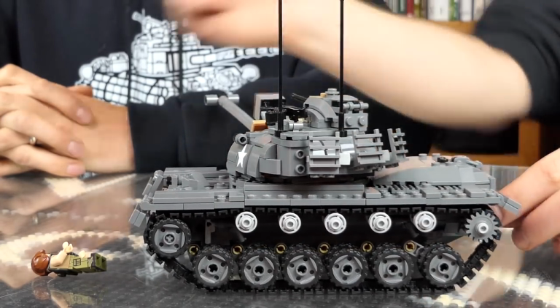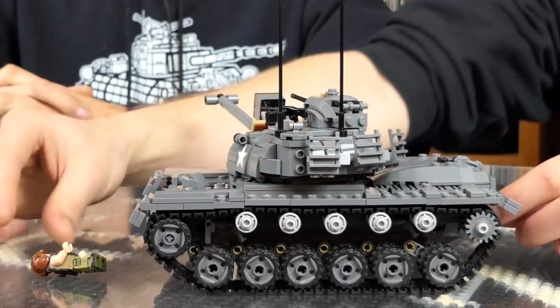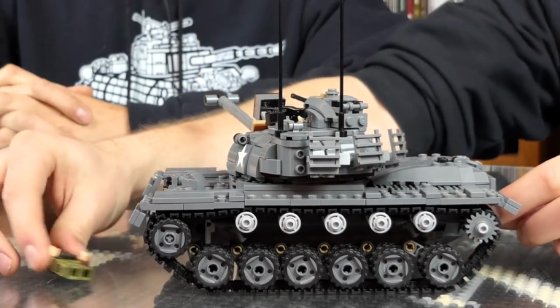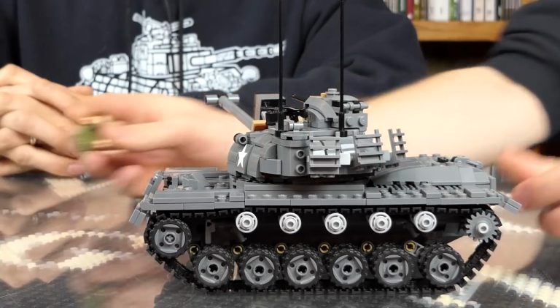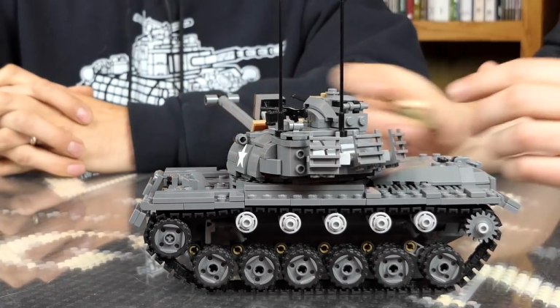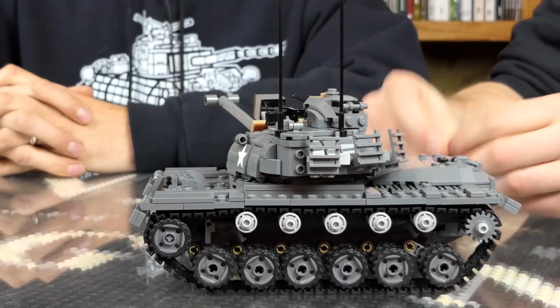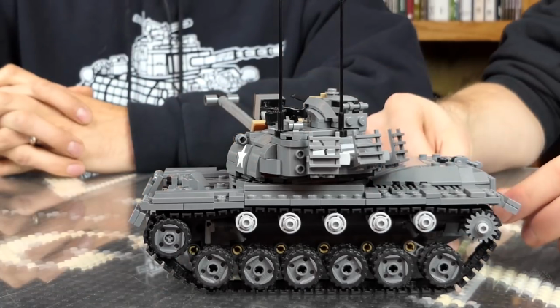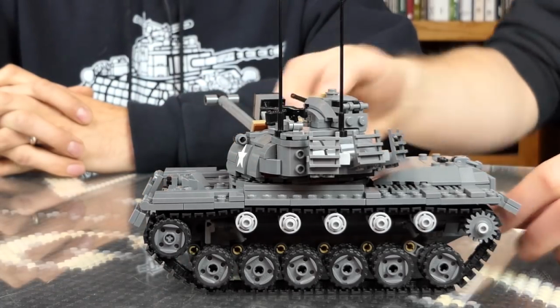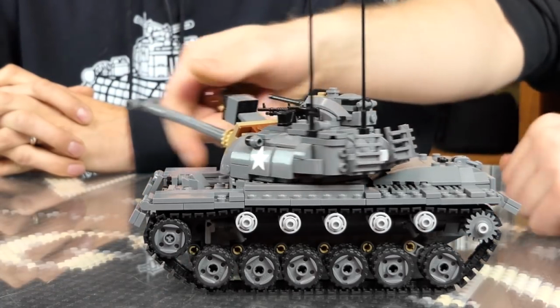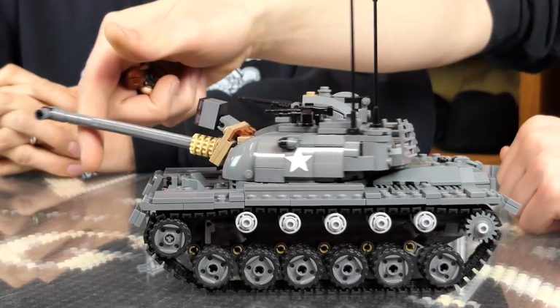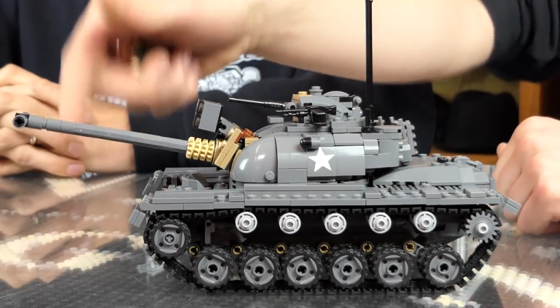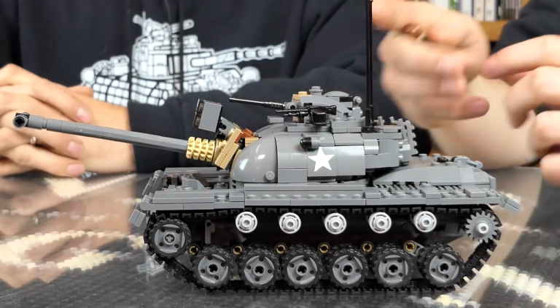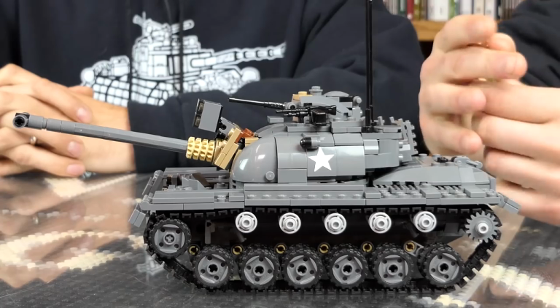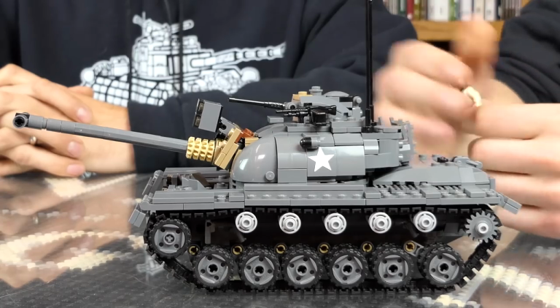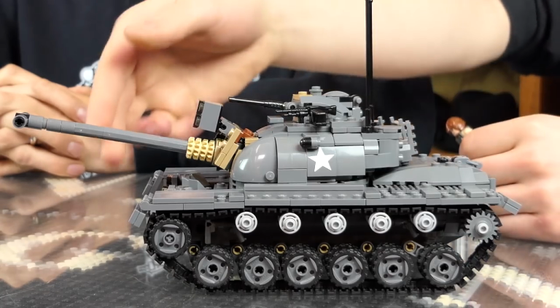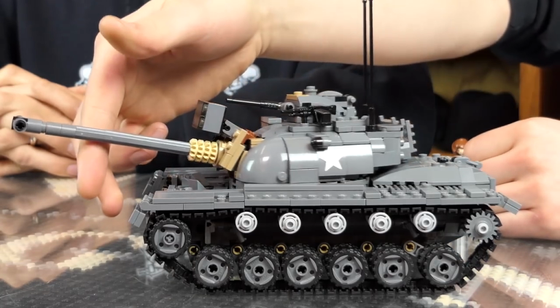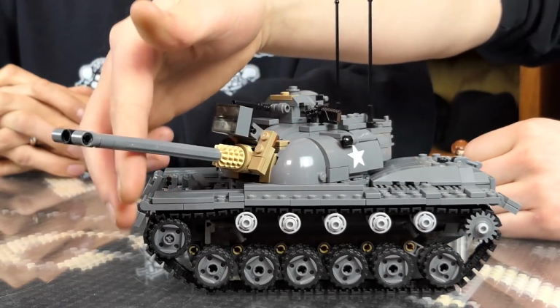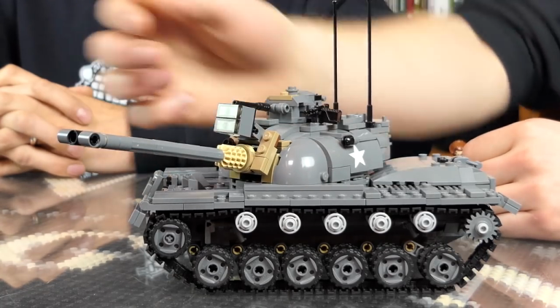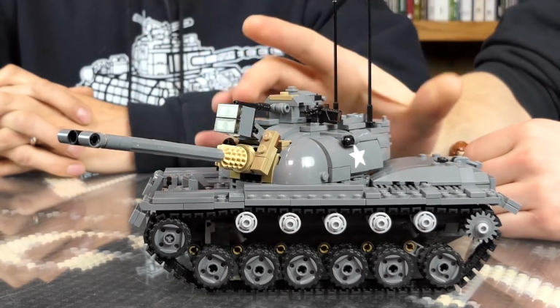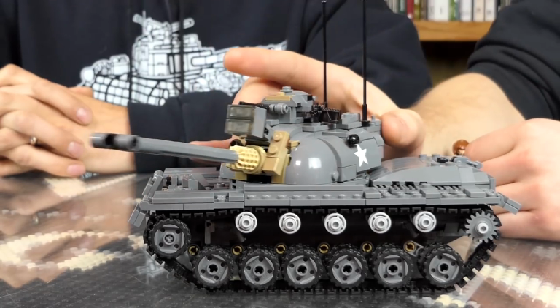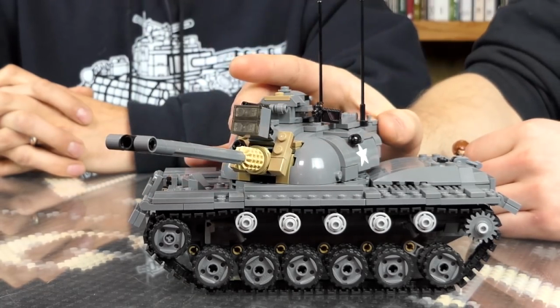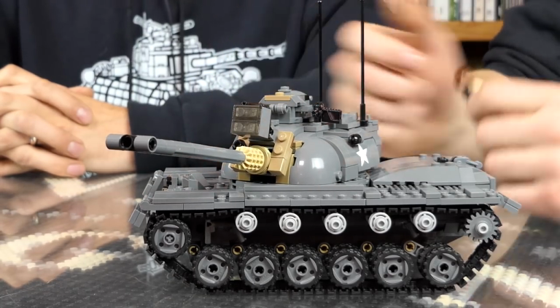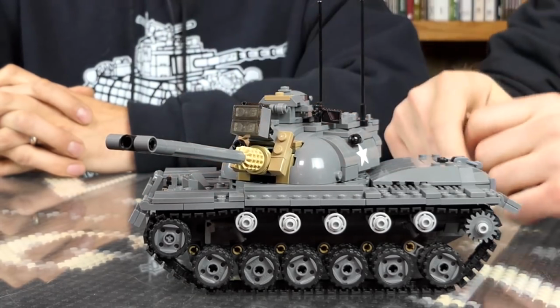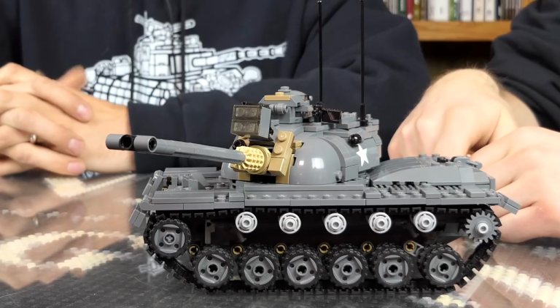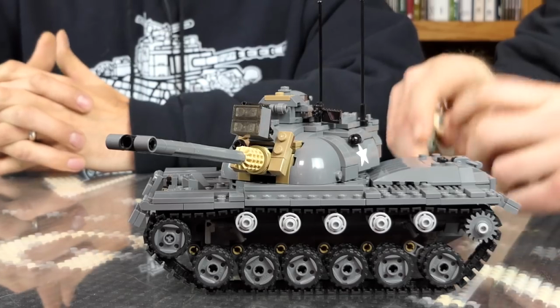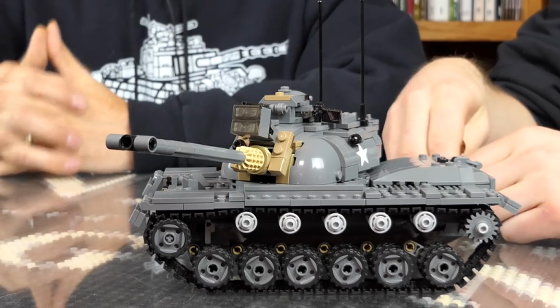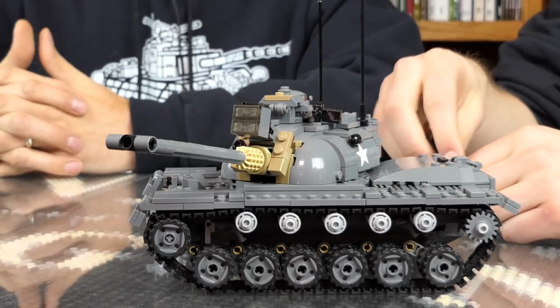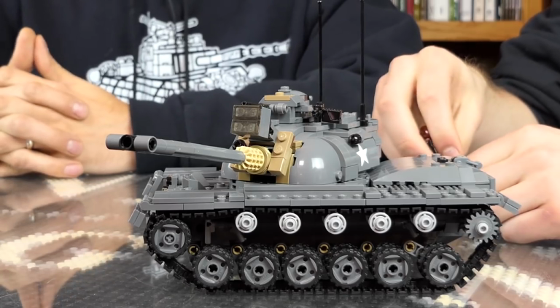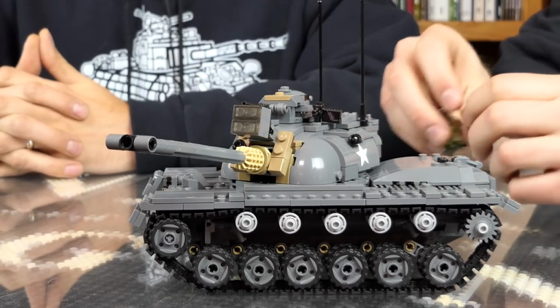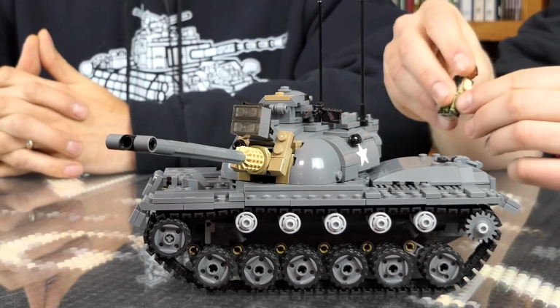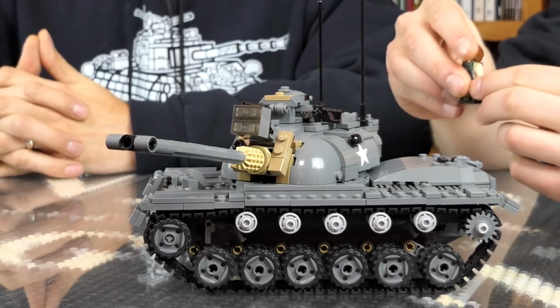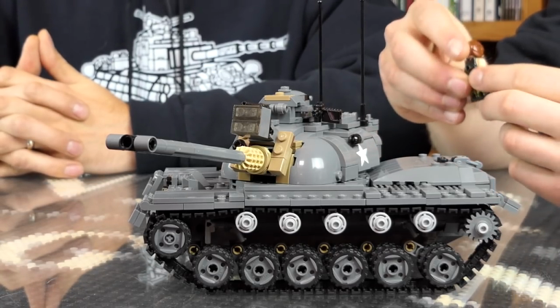The M48 was the last tank to have a 90mm cannon in it, later replaced by the M60 tank, which had a bigger turret and a 105mm gun. That's pretty big.